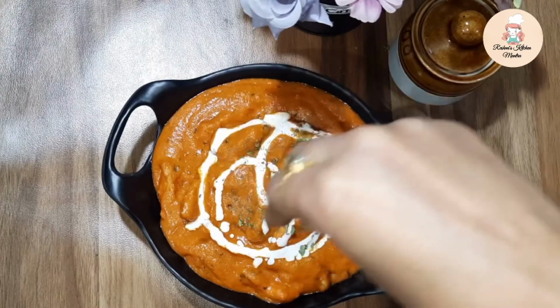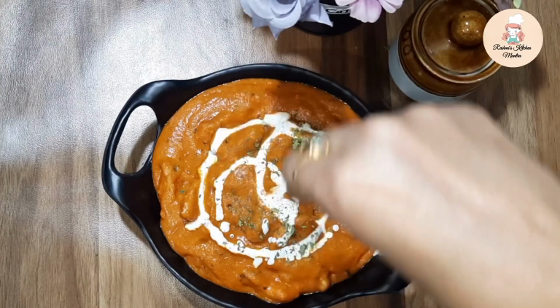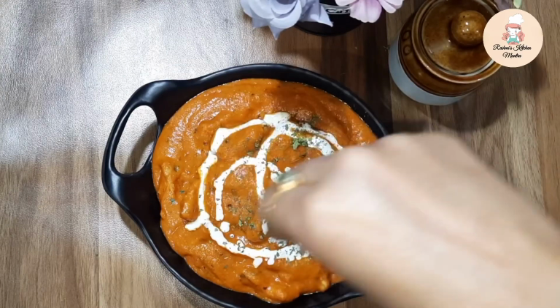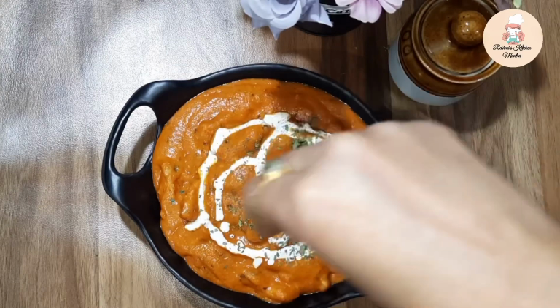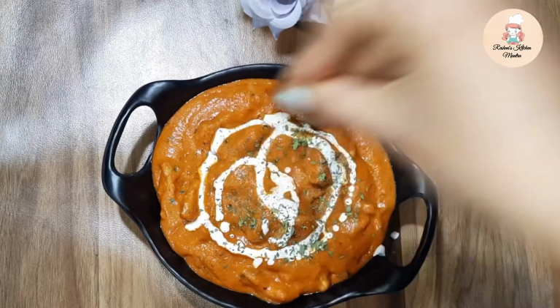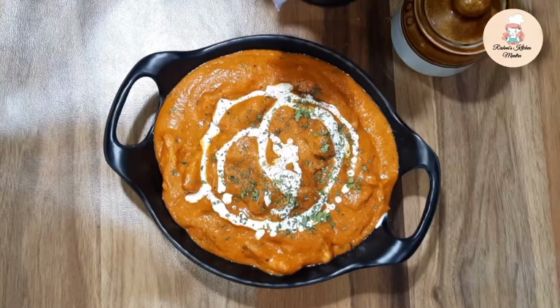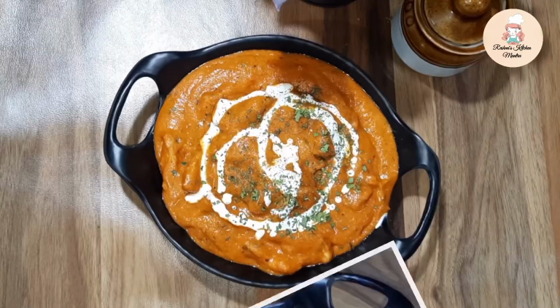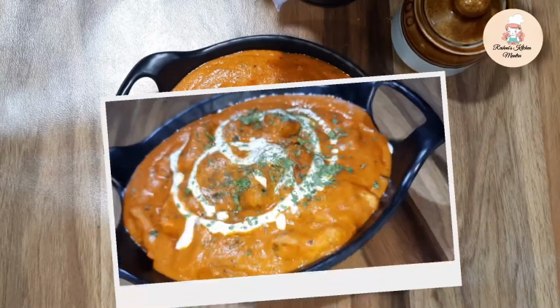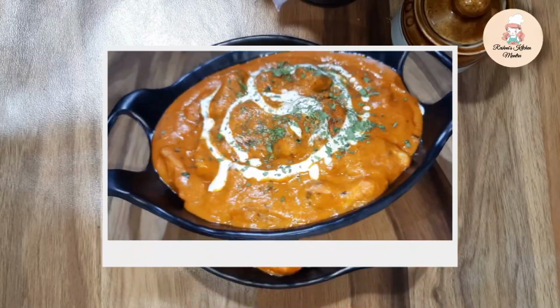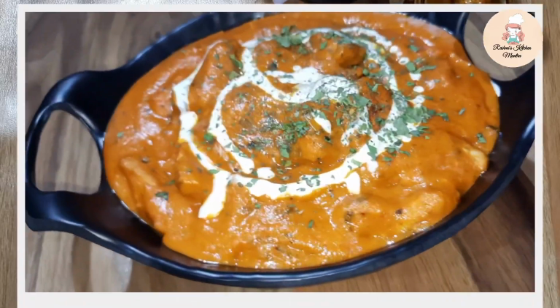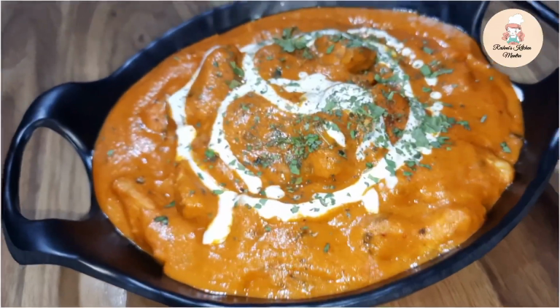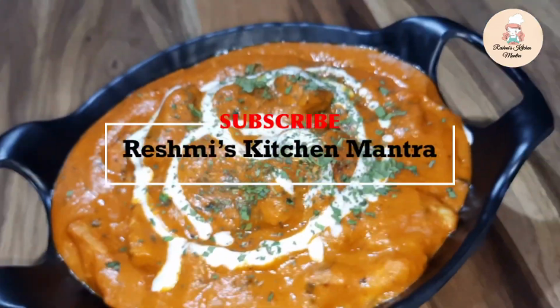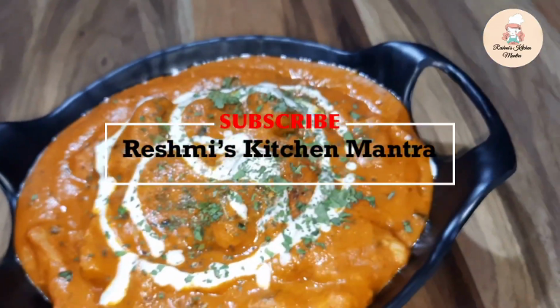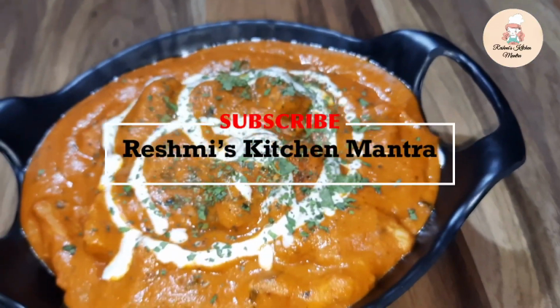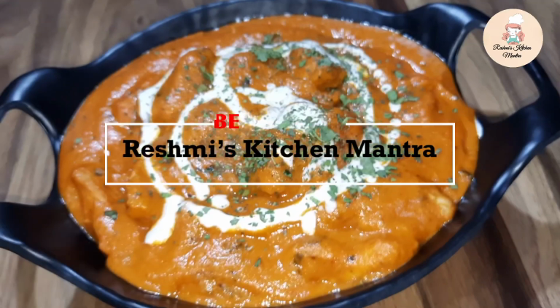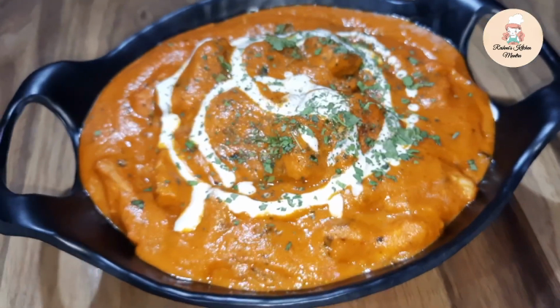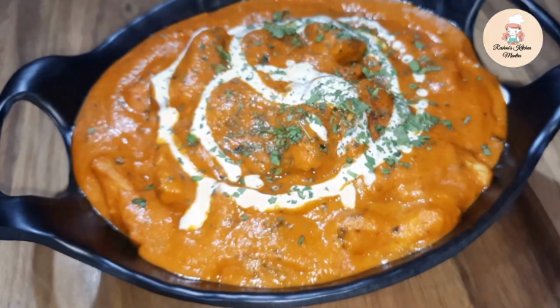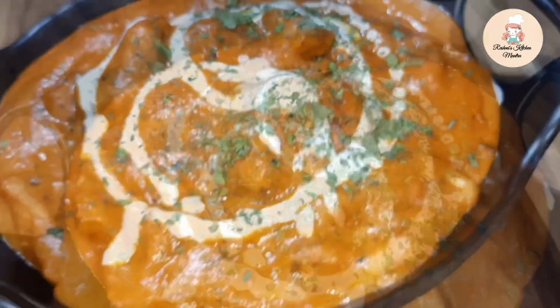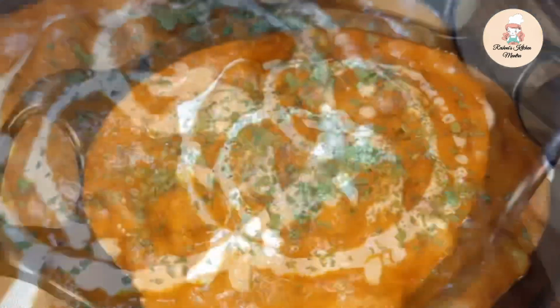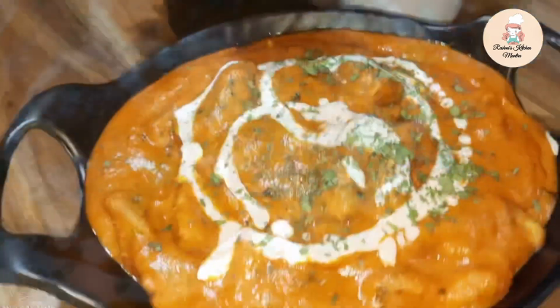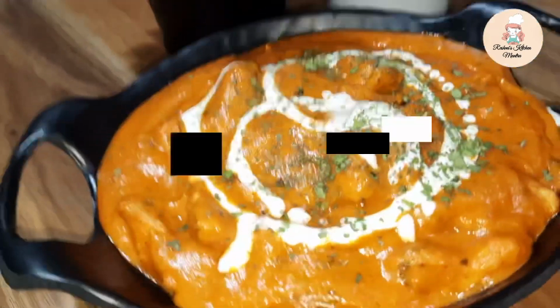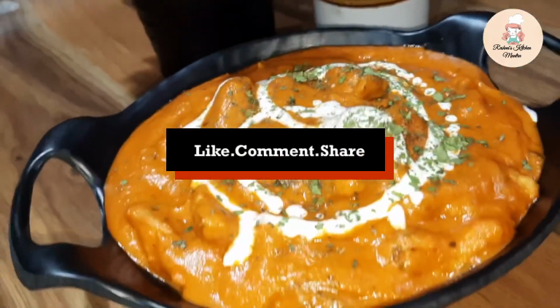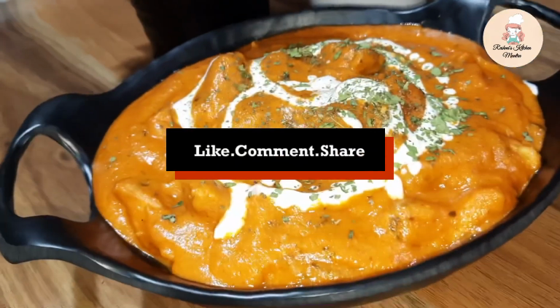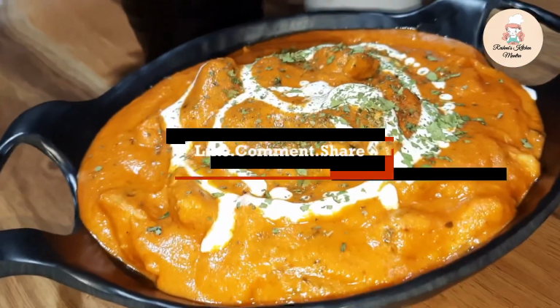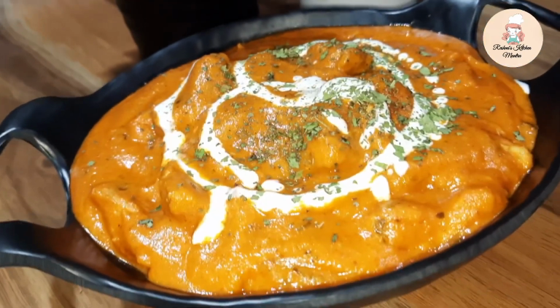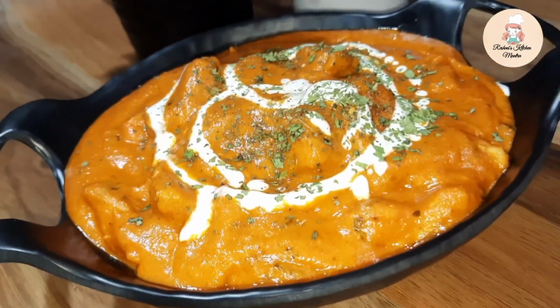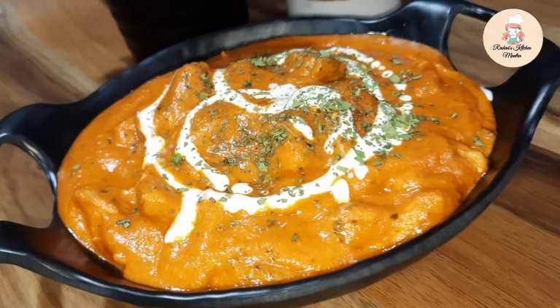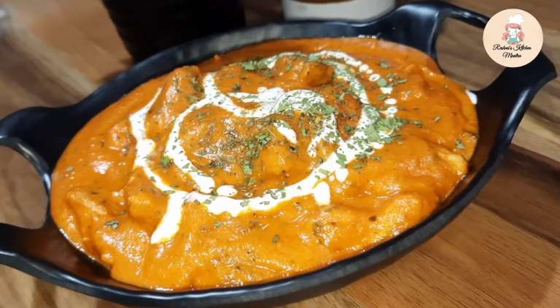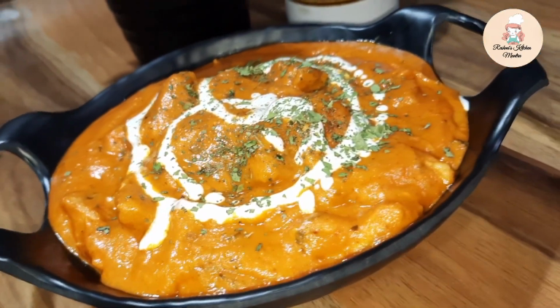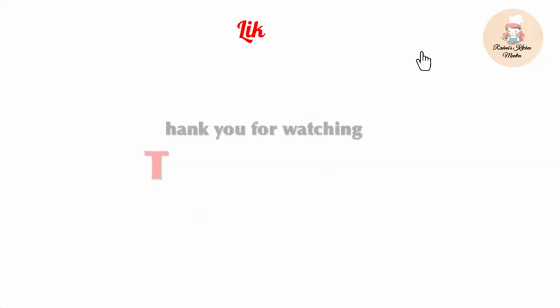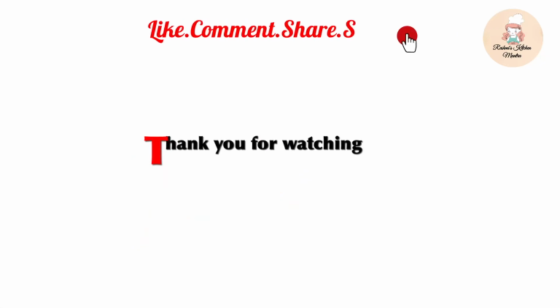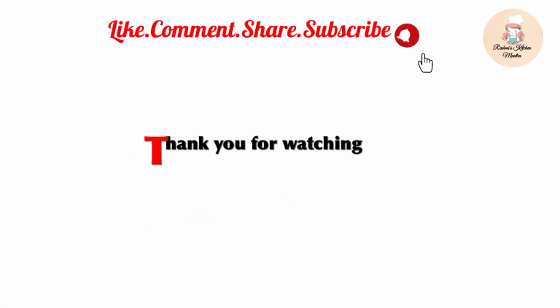If you like this recipe today, don't forget to like and share it with your friends and family.